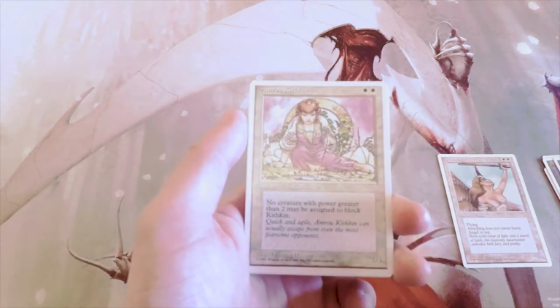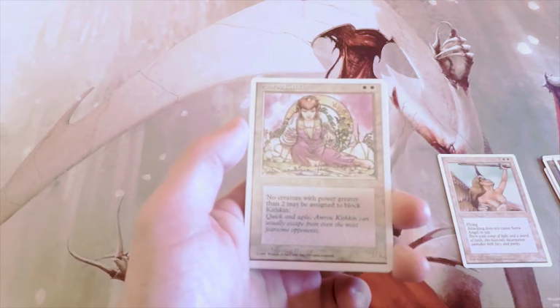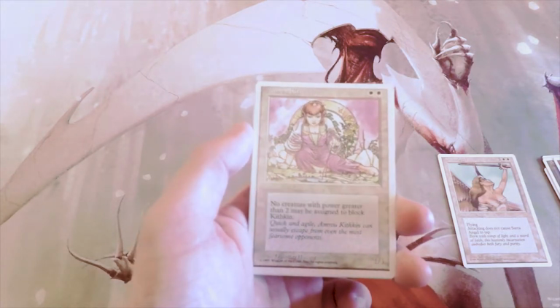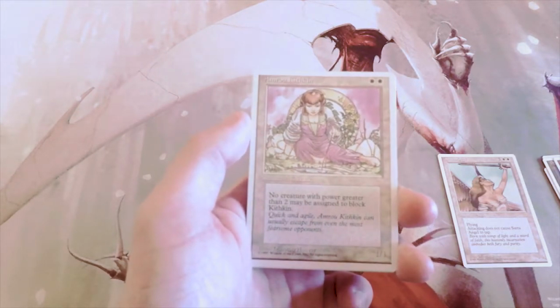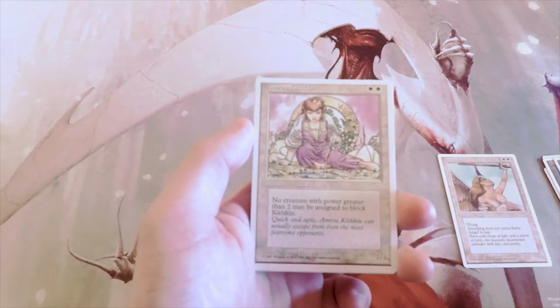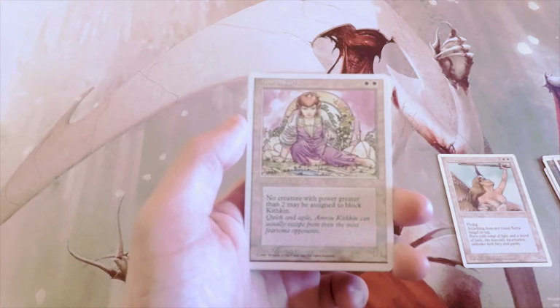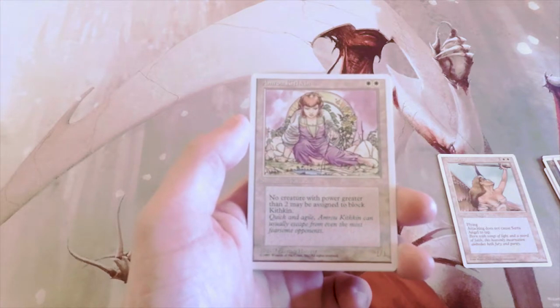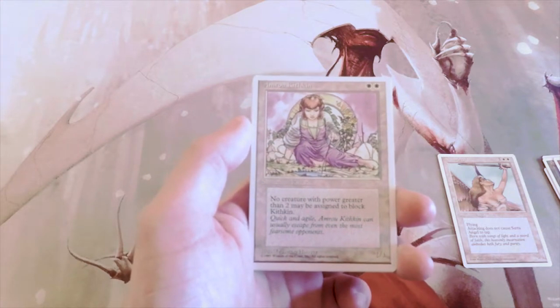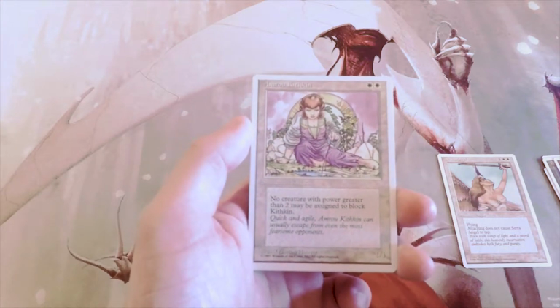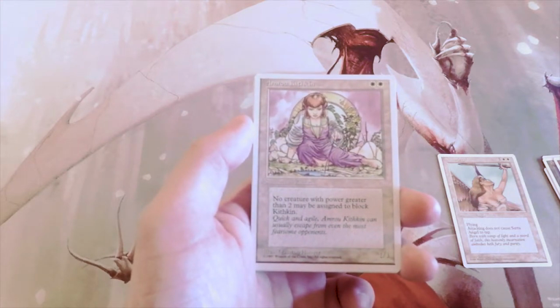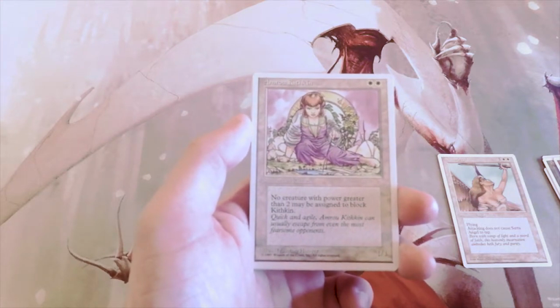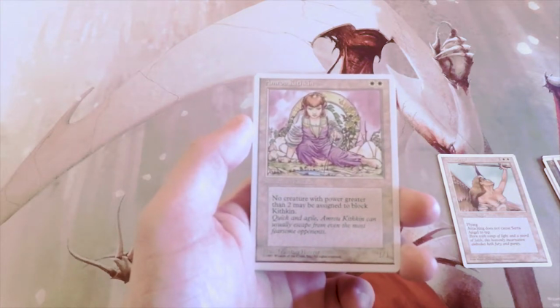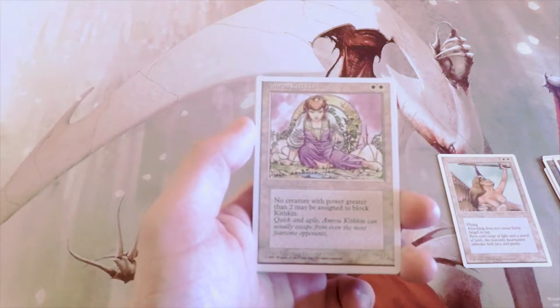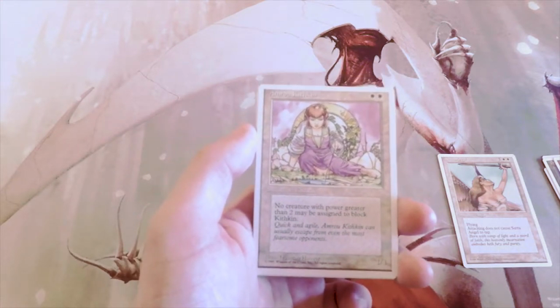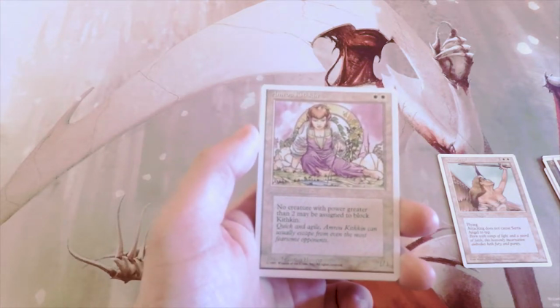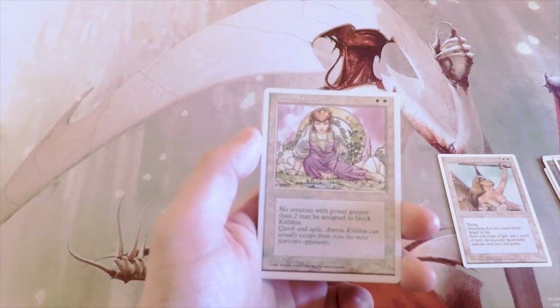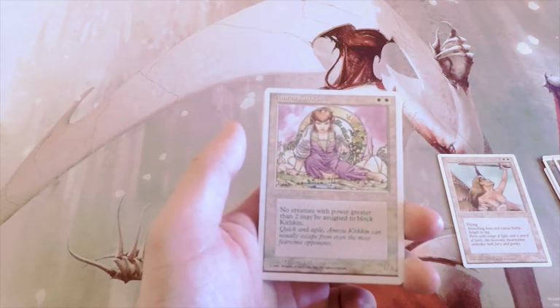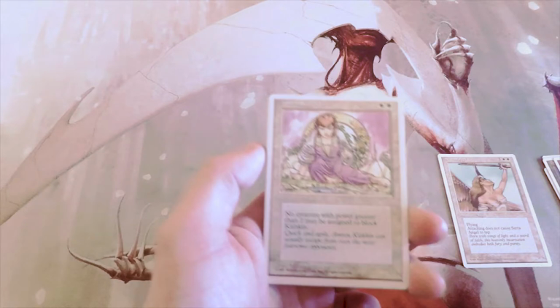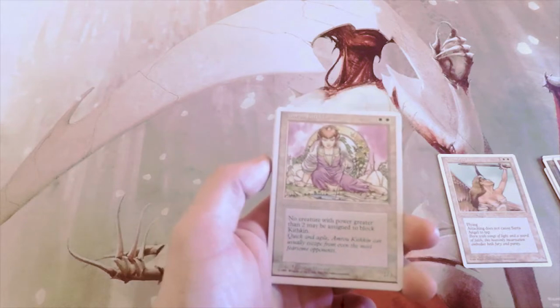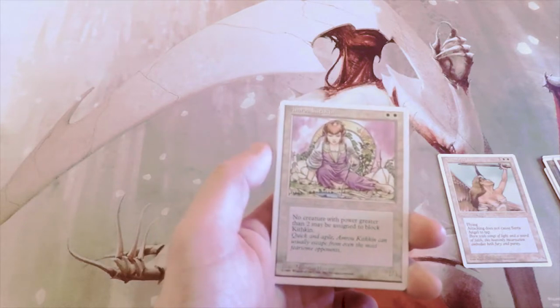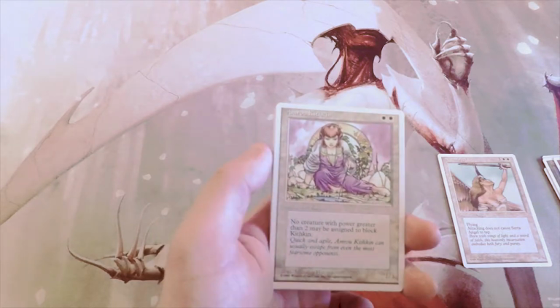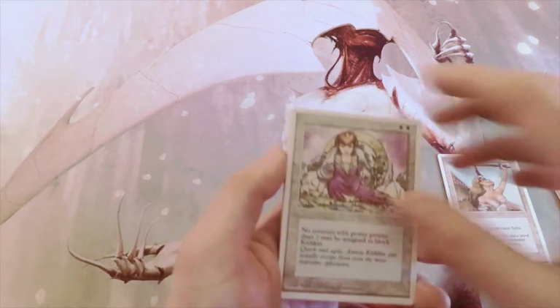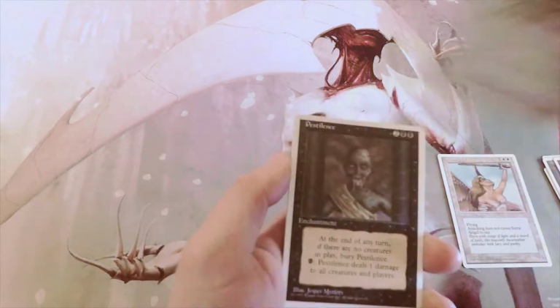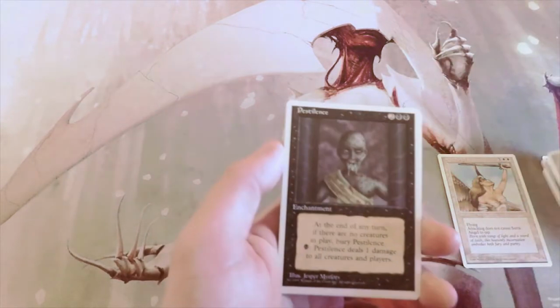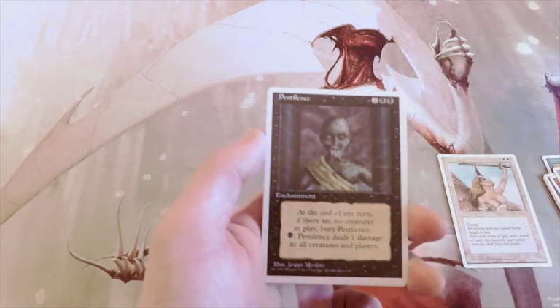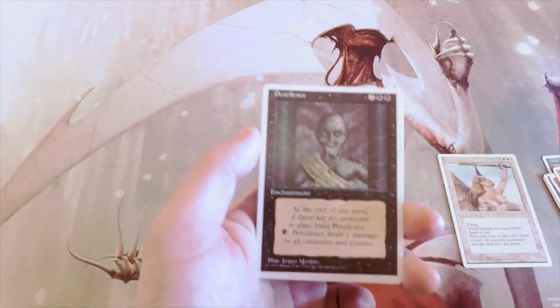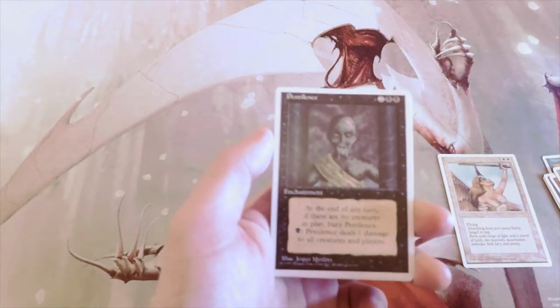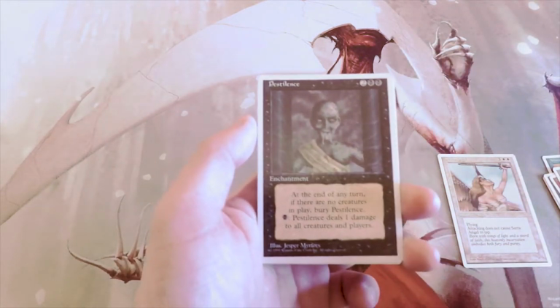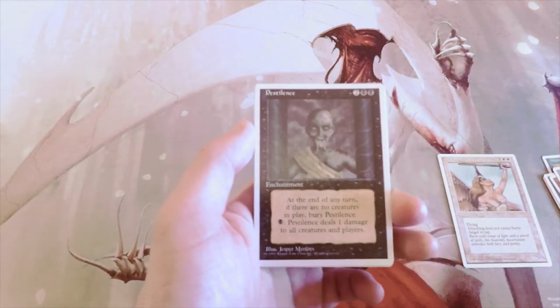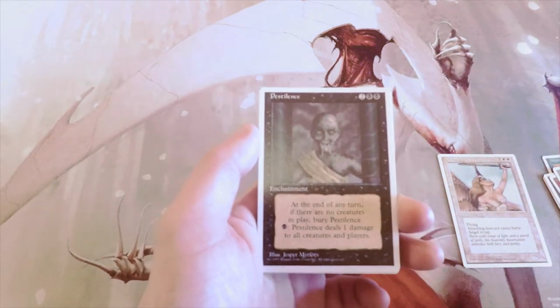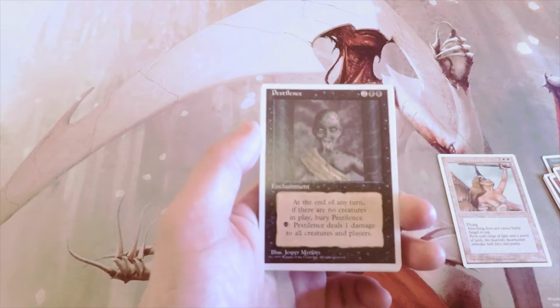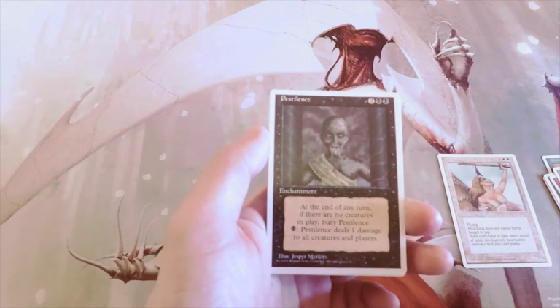The Amrou Kithkin — apologies if I'm saying that incorrectly — is a 1/1 for two. No creature with power greater than two may be assigned to block it. It's definitely evasive, but a bit slow for limited.